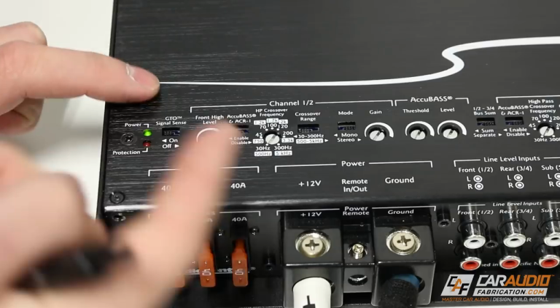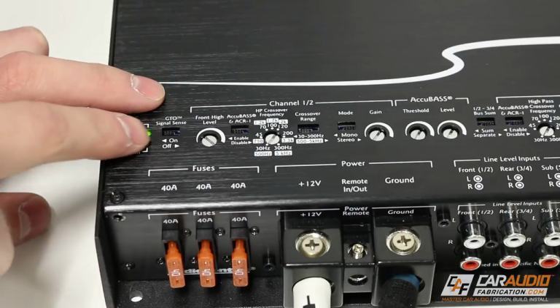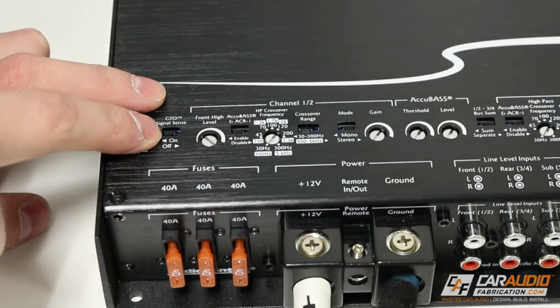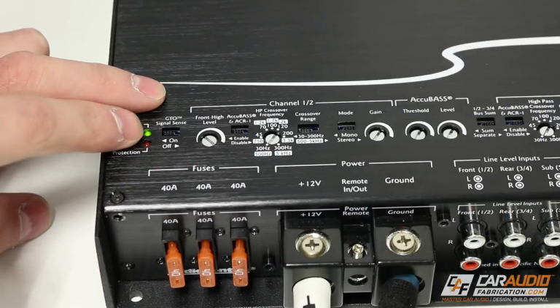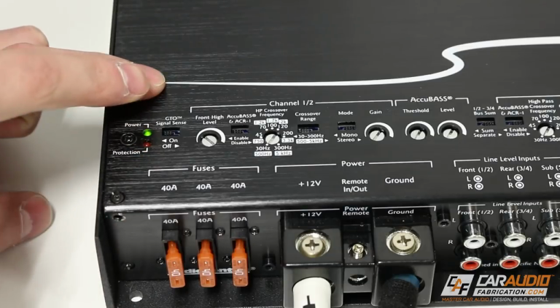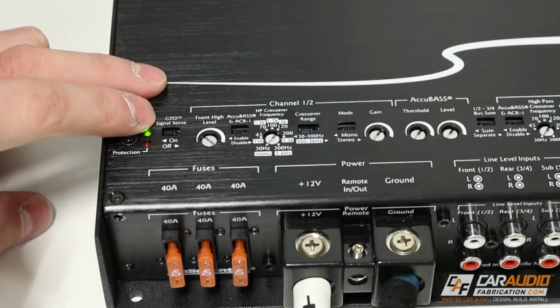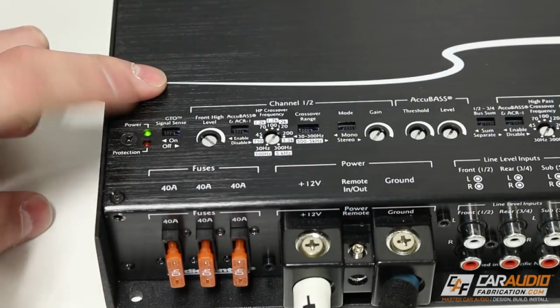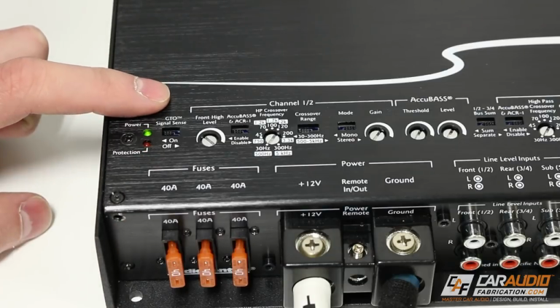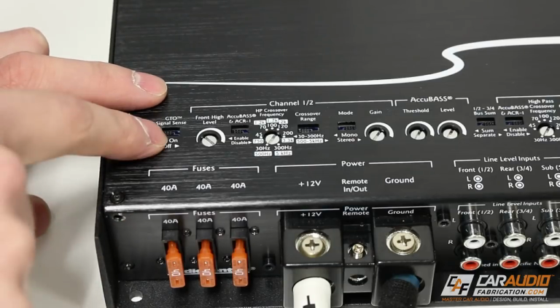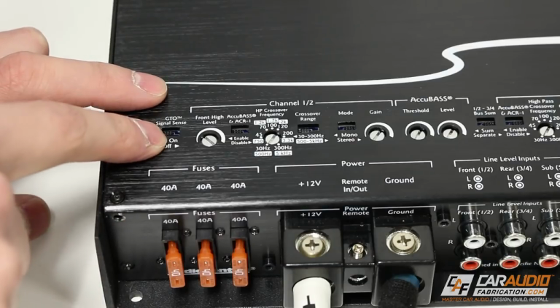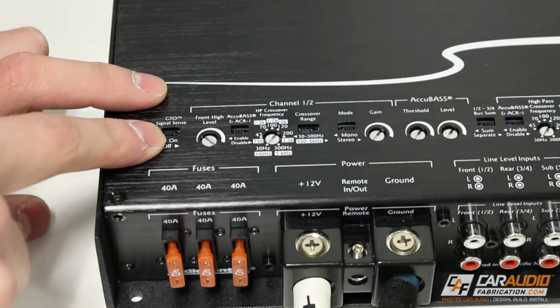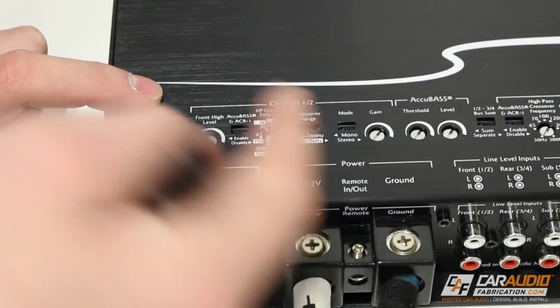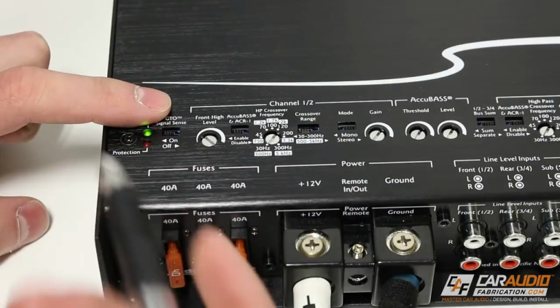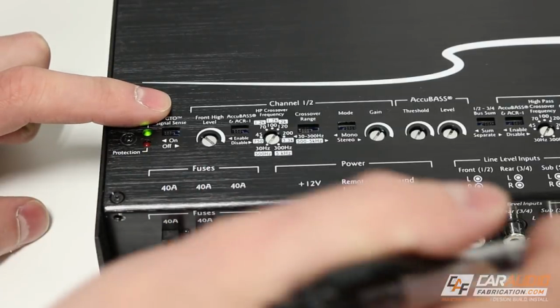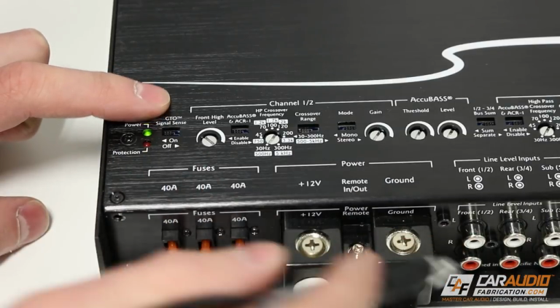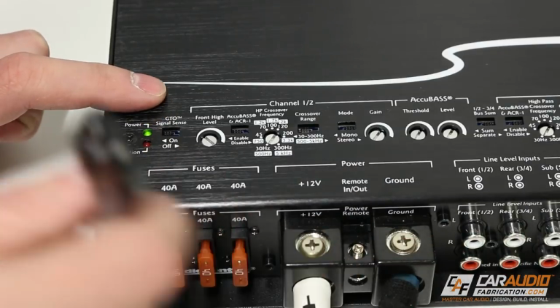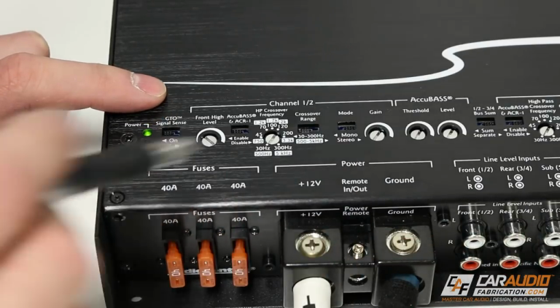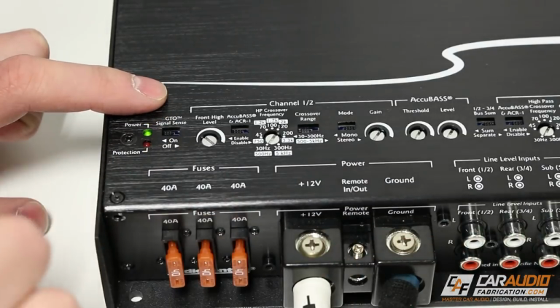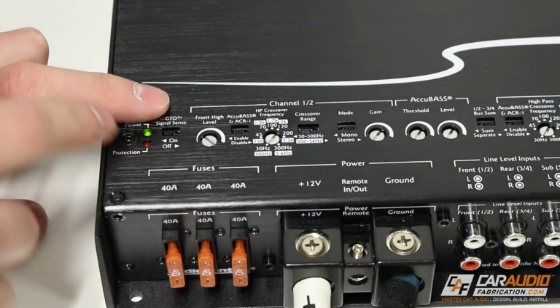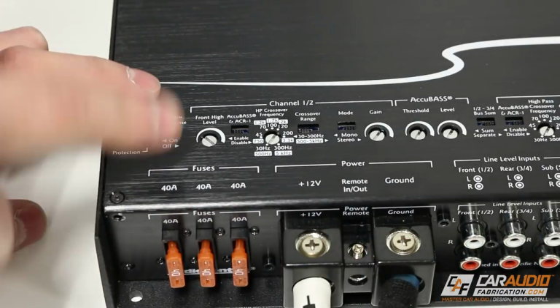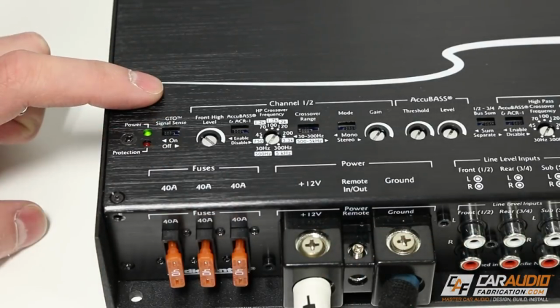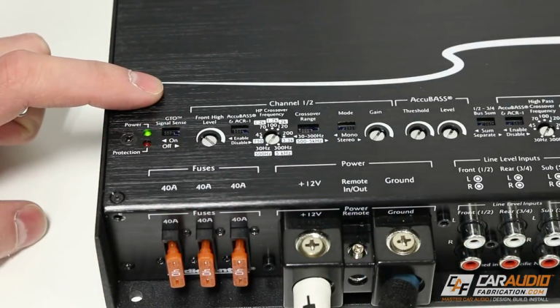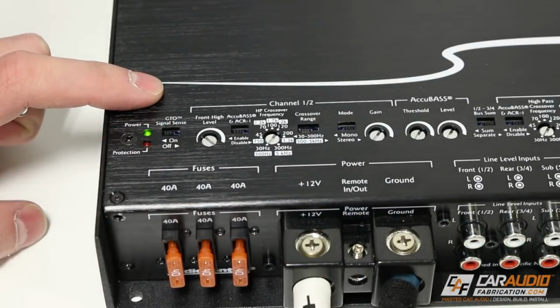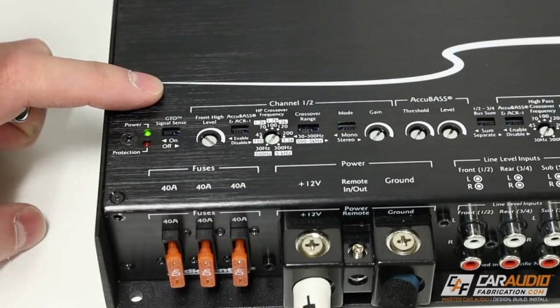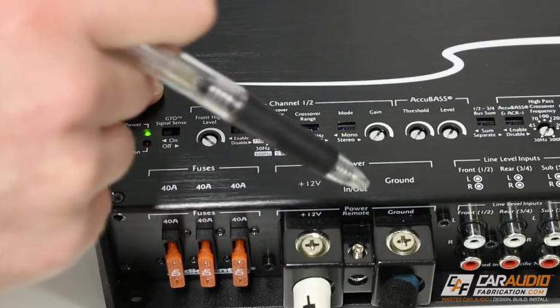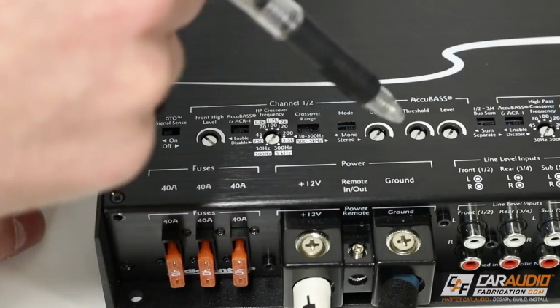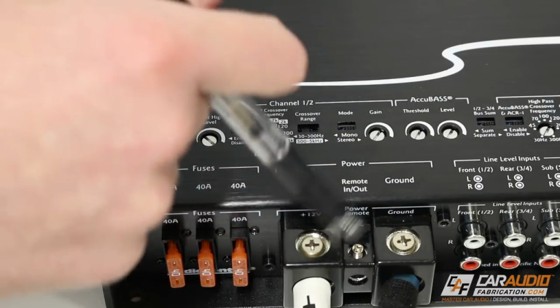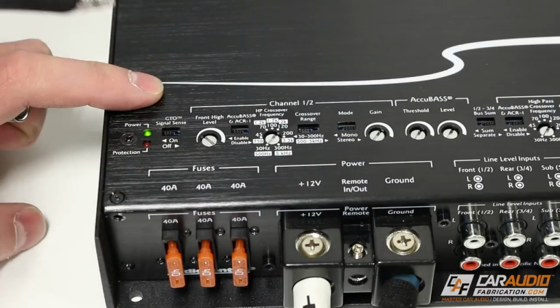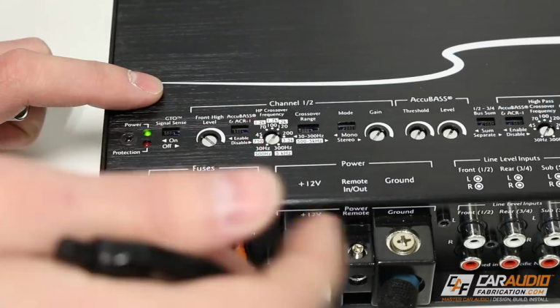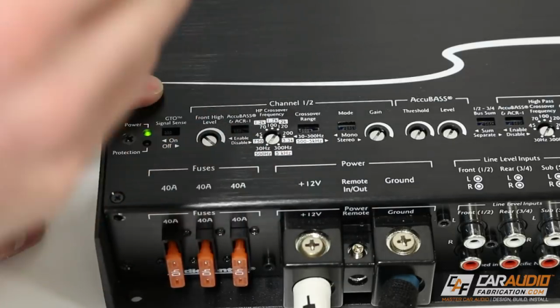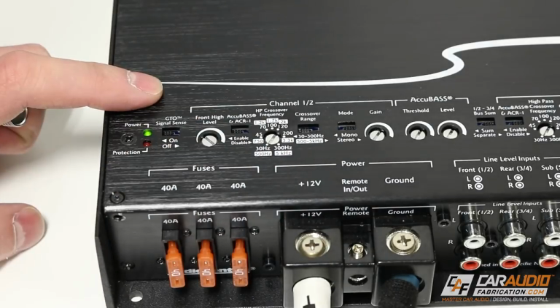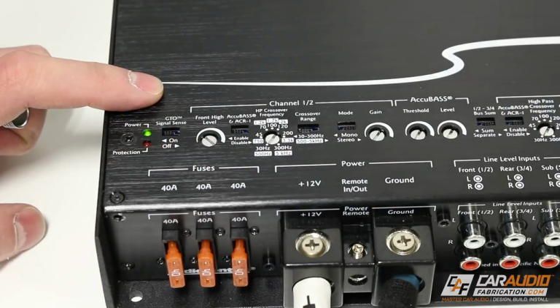Next we have the switch to activate GTO signal sense. With it on, if it detects a signal on the inputs, it will turn on the amplifier. With it off, you have to connect a remote wire in order to turn the amplifier on.